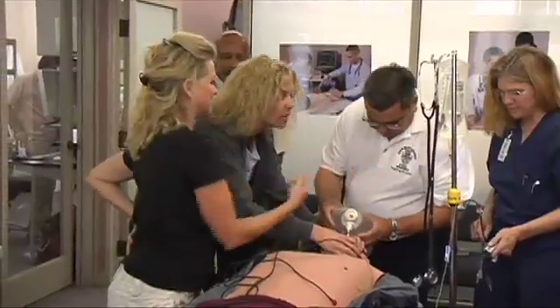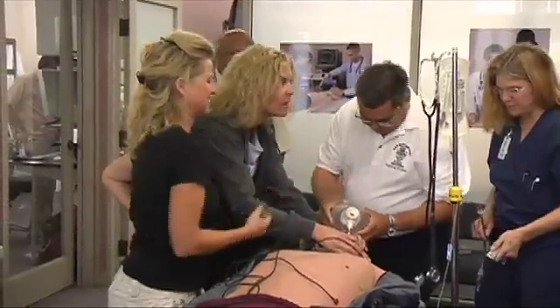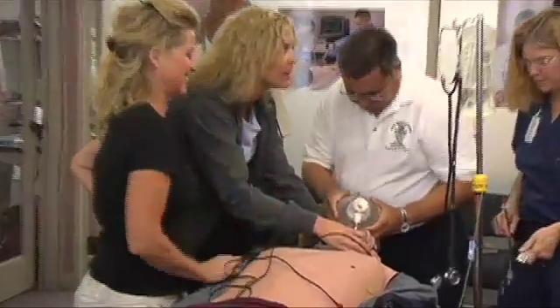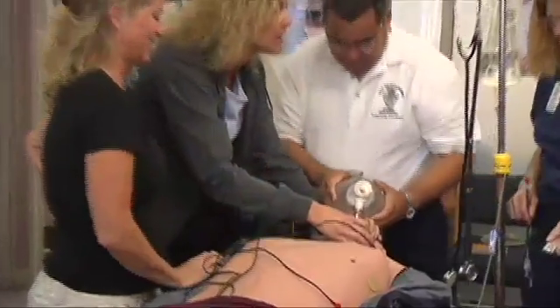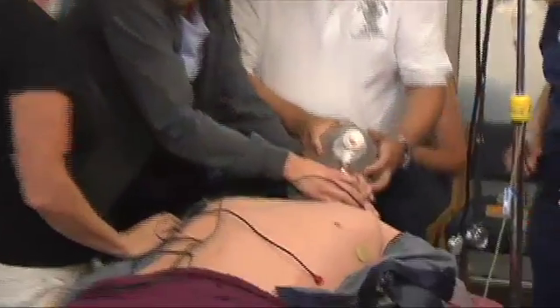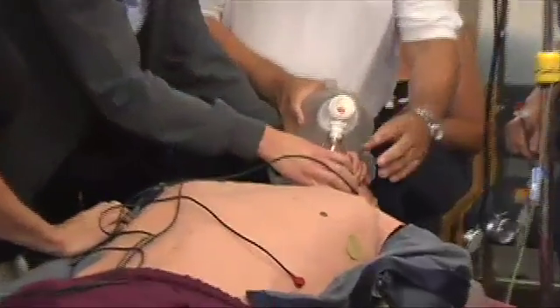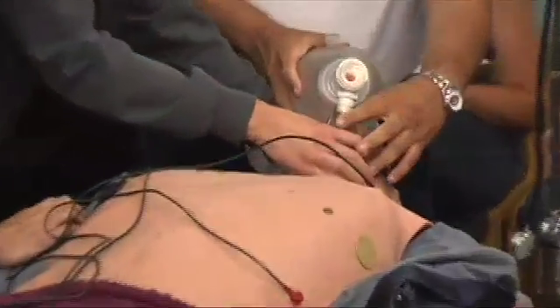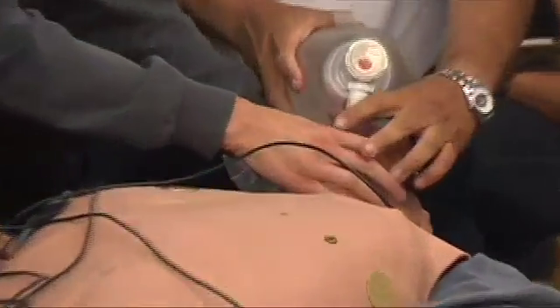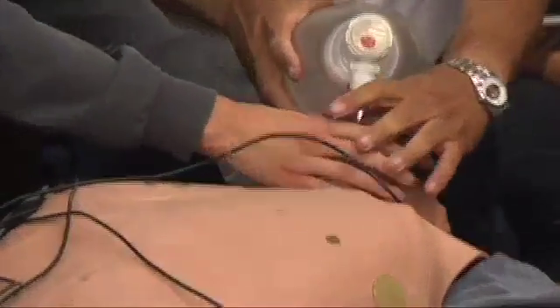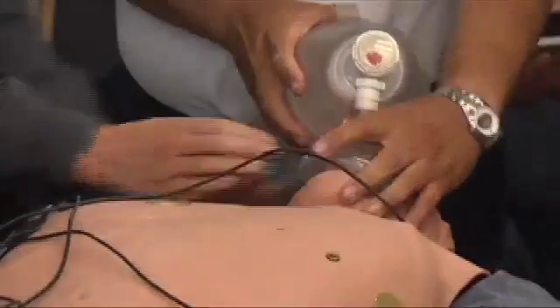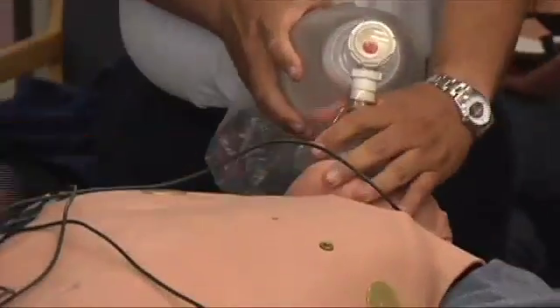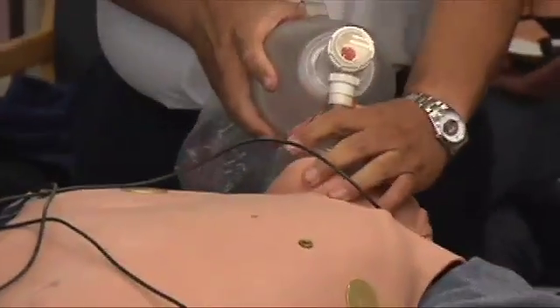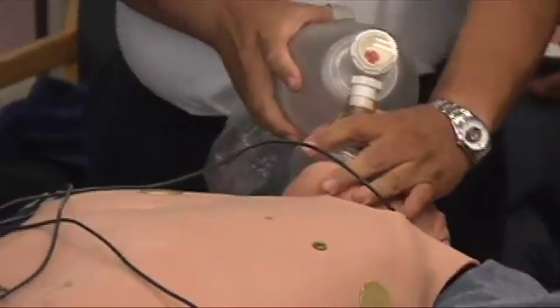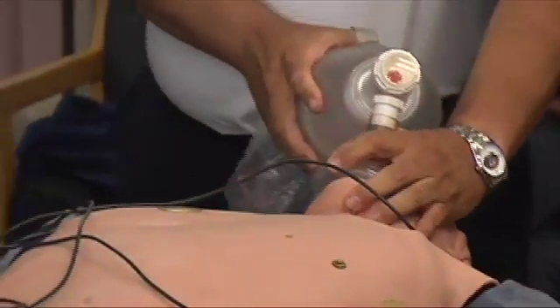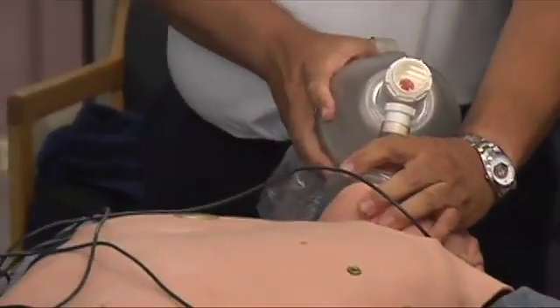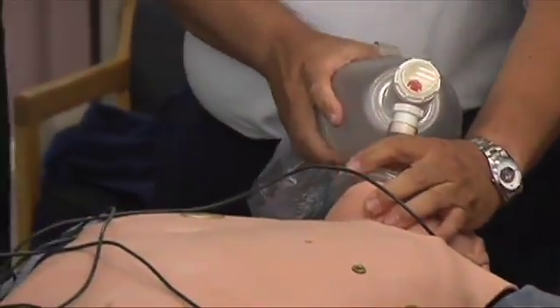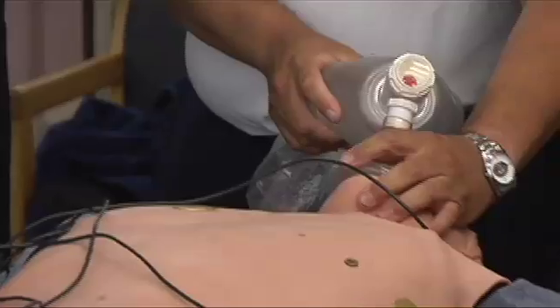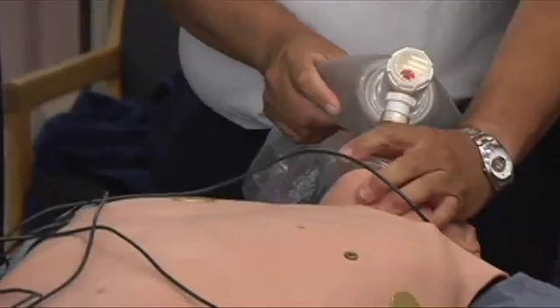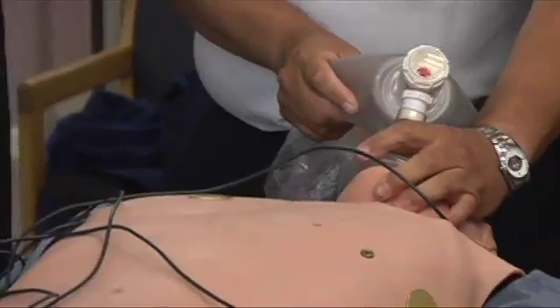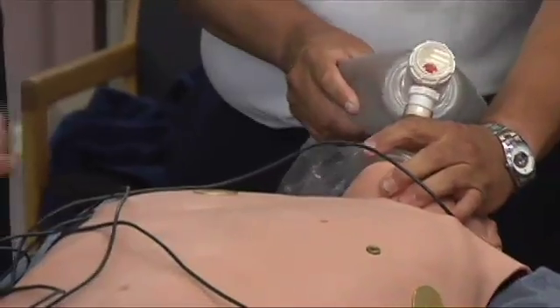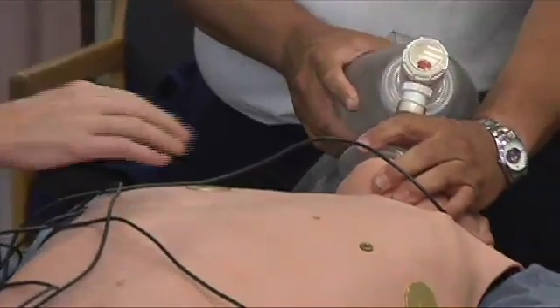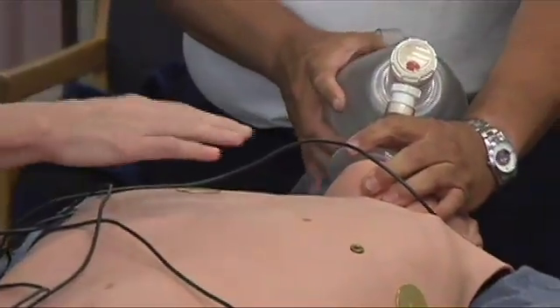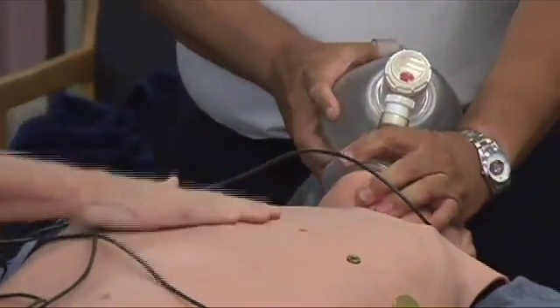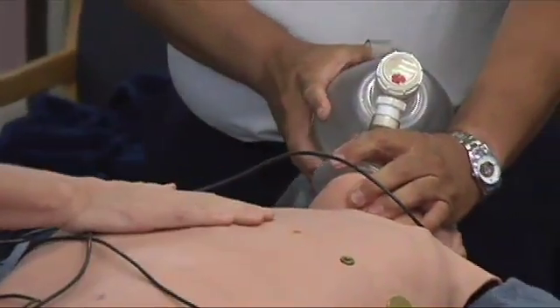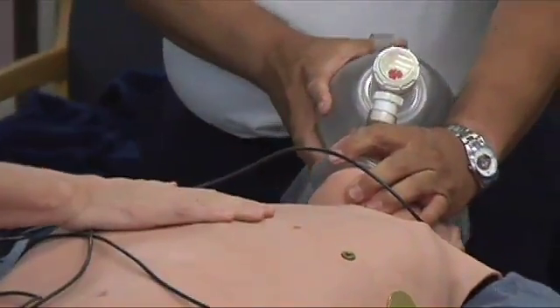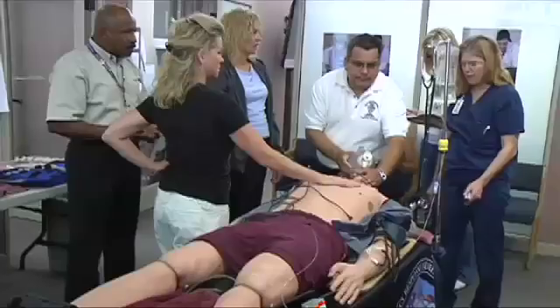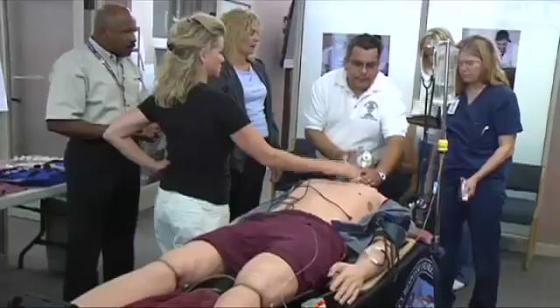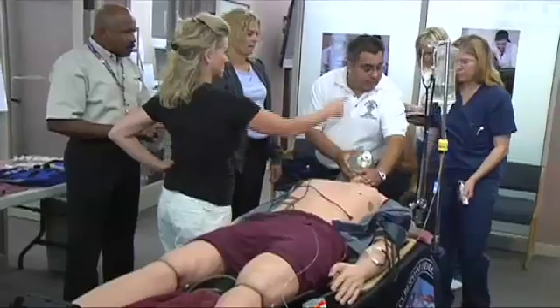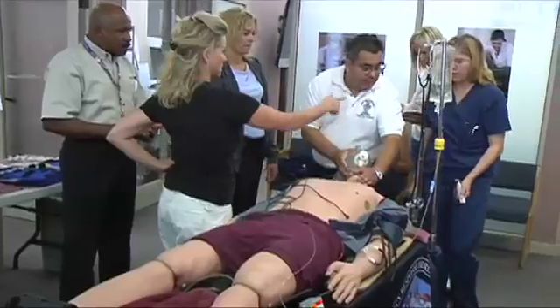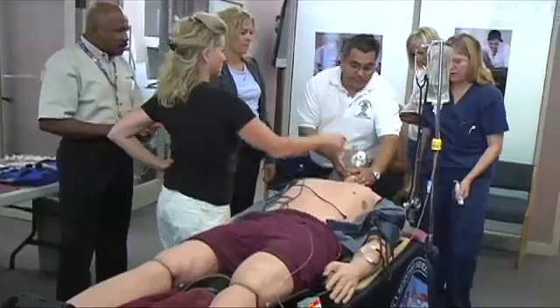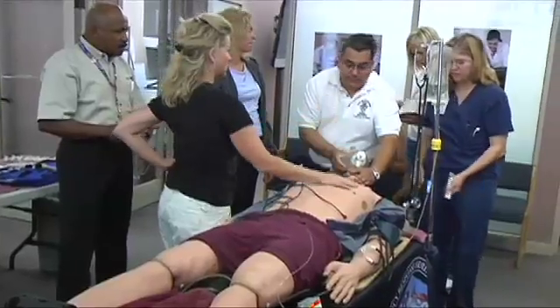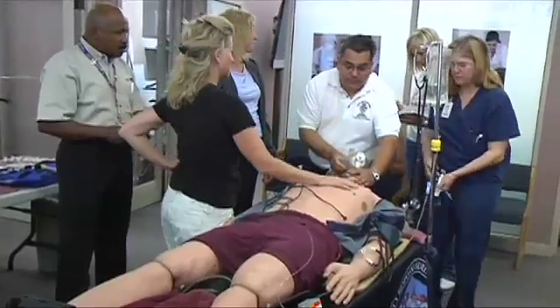Look at the O2 sat right now. What does this tell you? It's a hundred percent sat, so we're in there. Are you ready? Yeah. We're intubating.